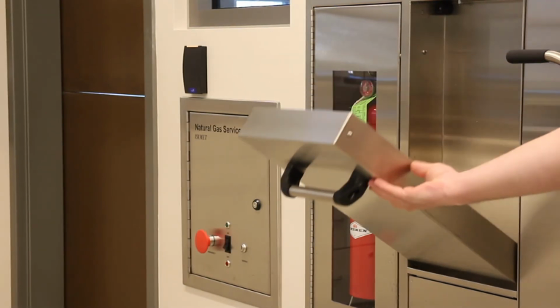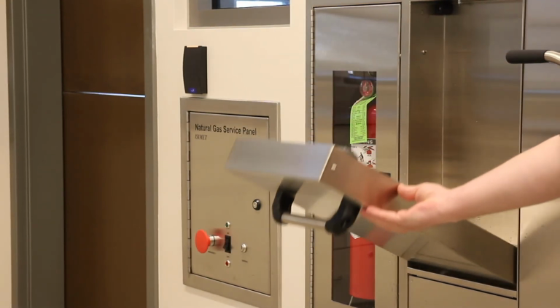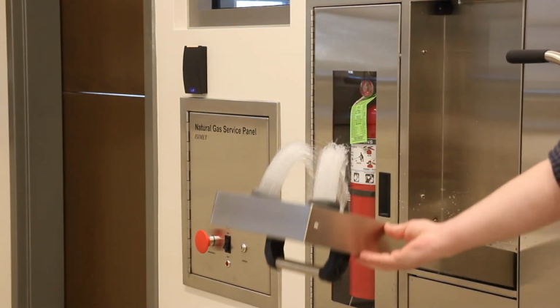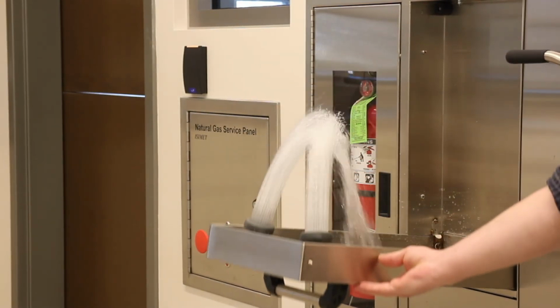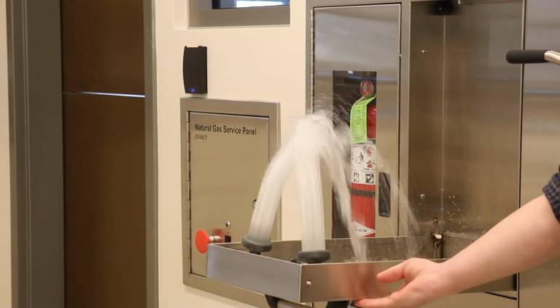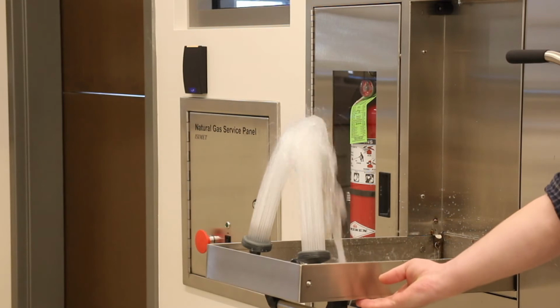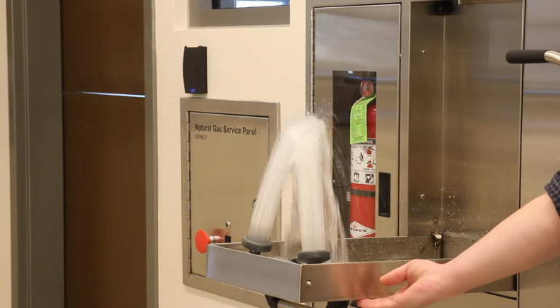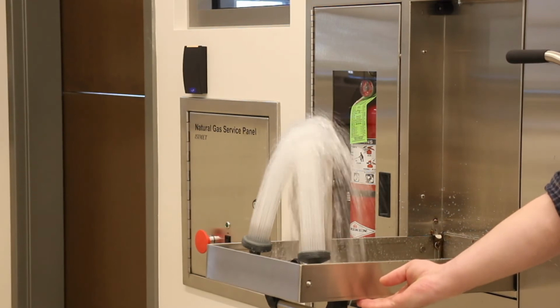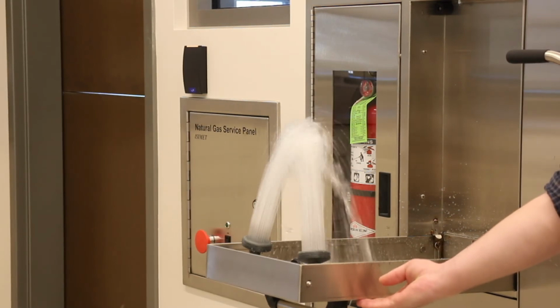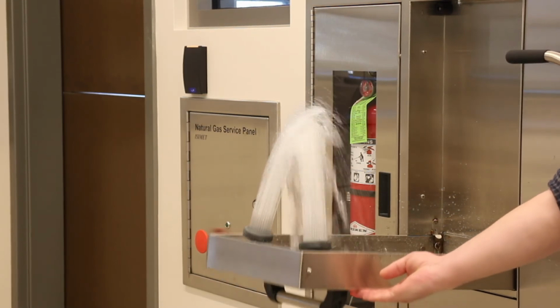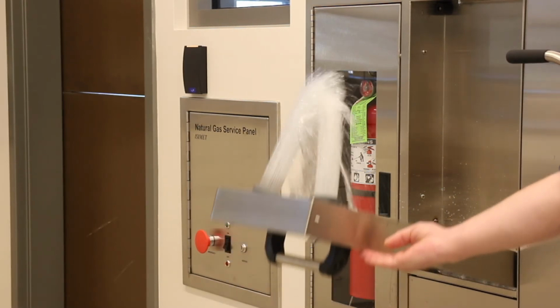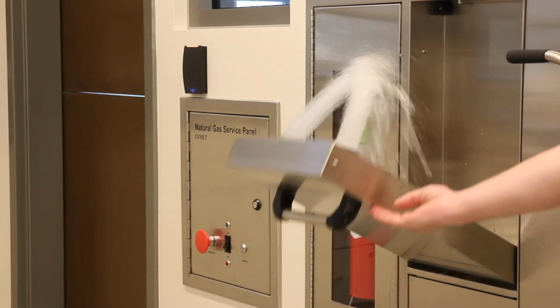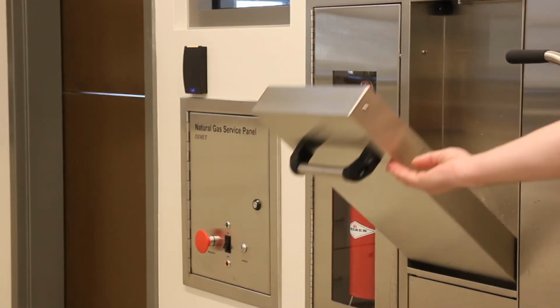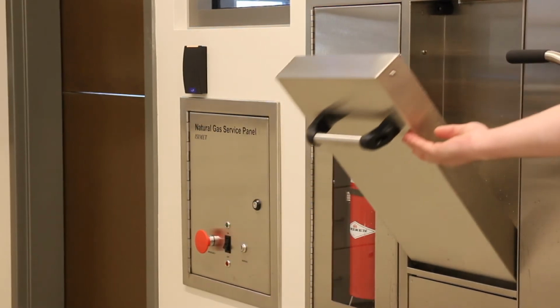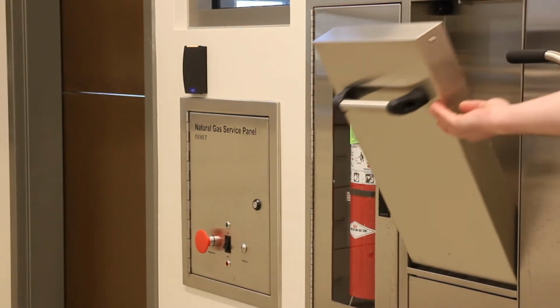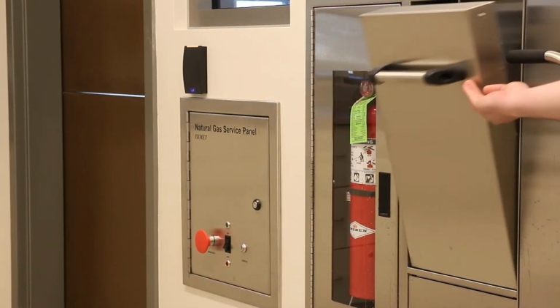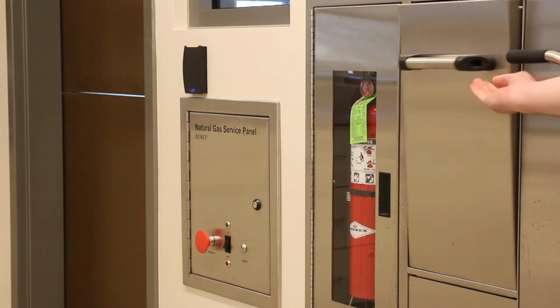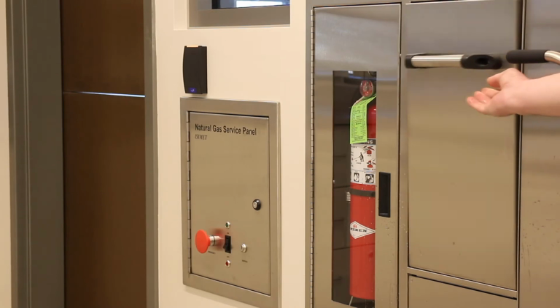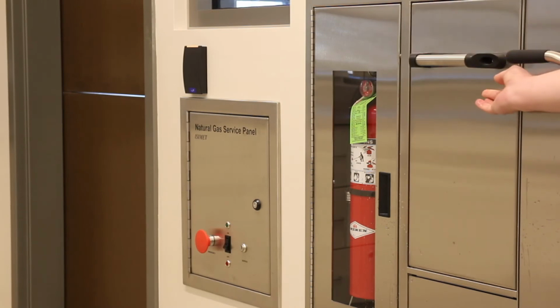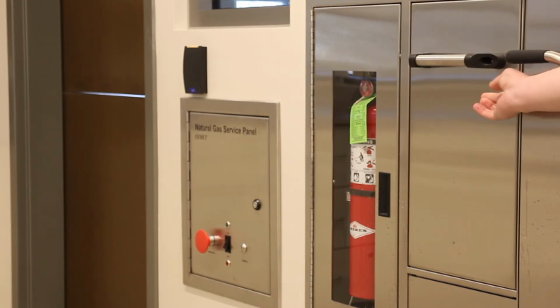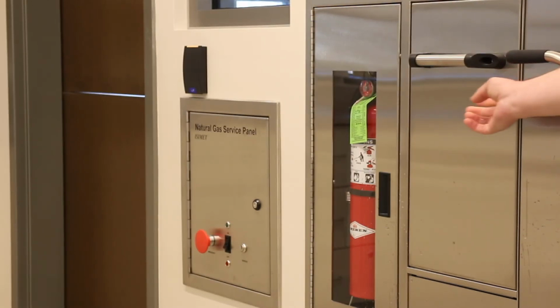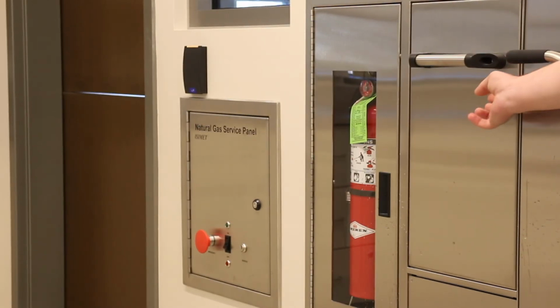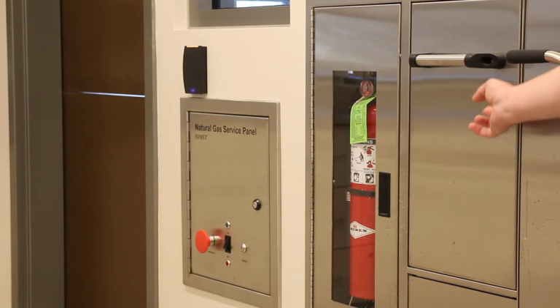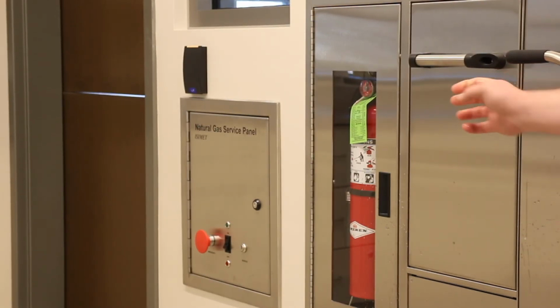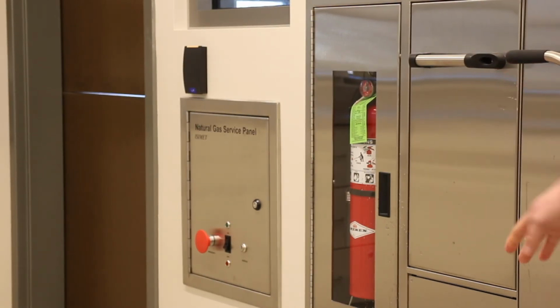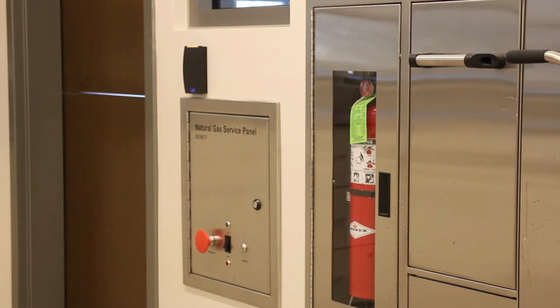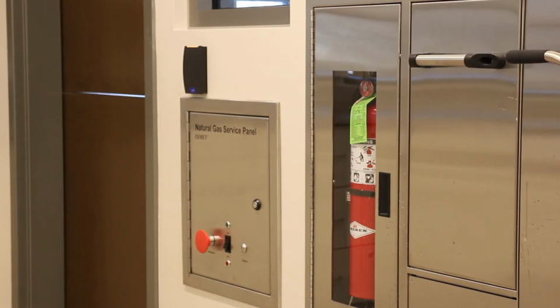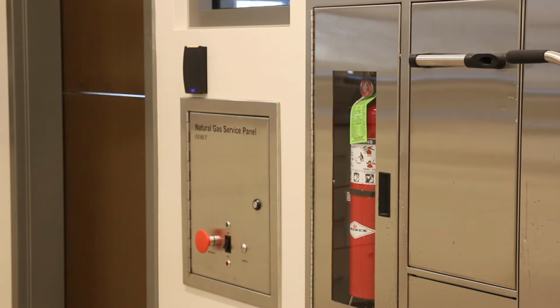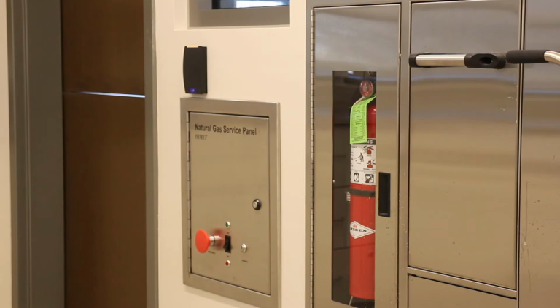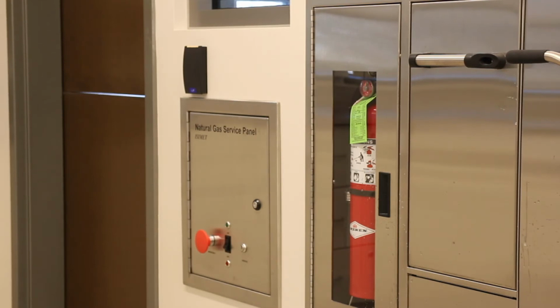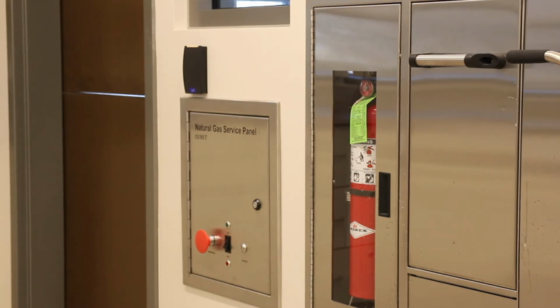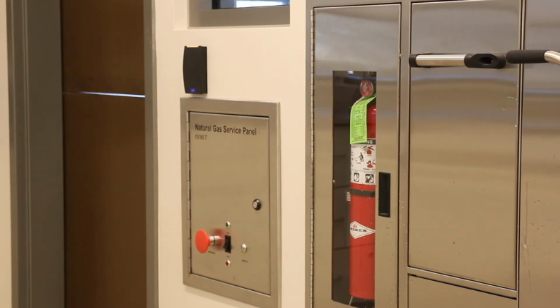If you get anything in your eyes, immediately get to the eyewash station and flush for at least 15 minutes. You may need to hold open your eyes with your hands to ensure proper flushing. Don't worry about water getting on the floor — the most important thing is getting your eyes properly rinsed out.